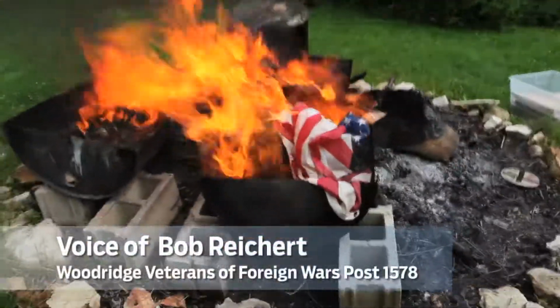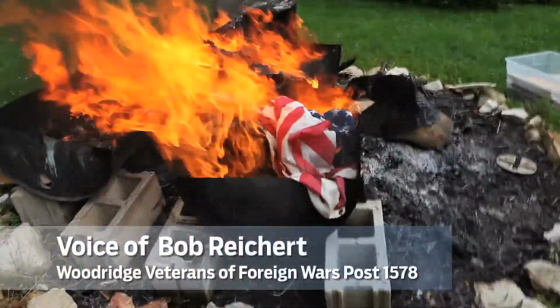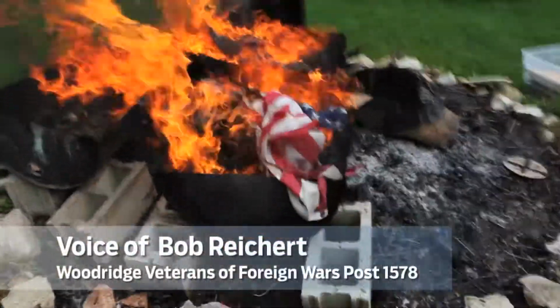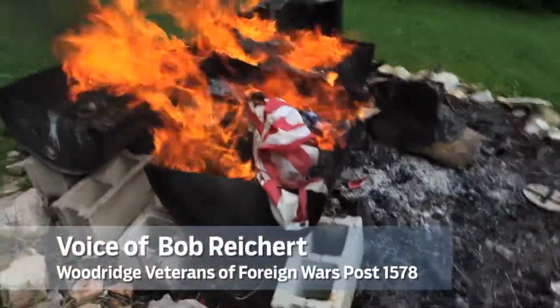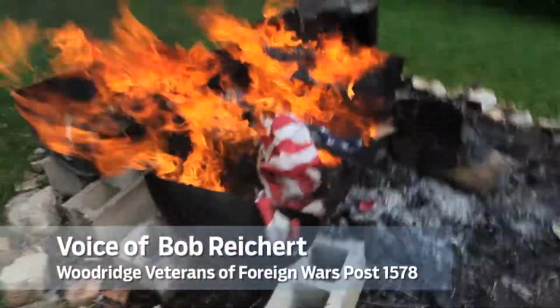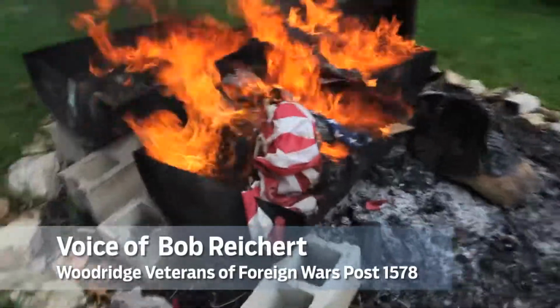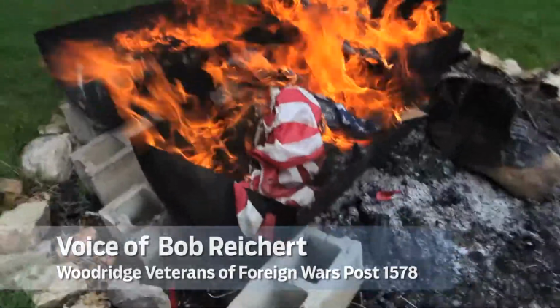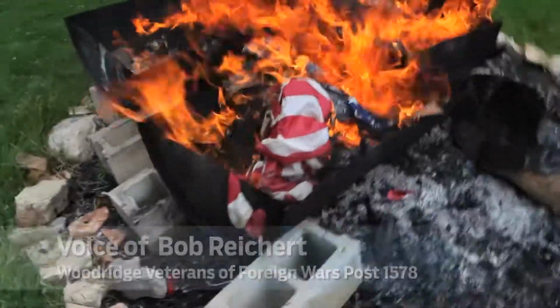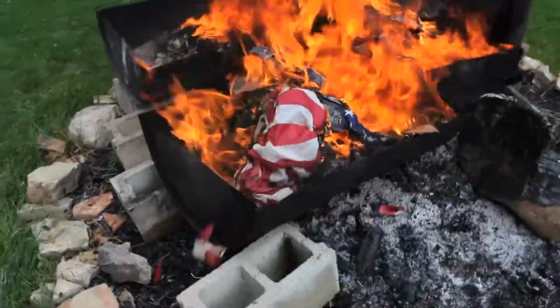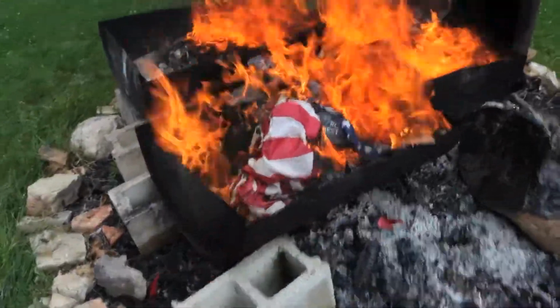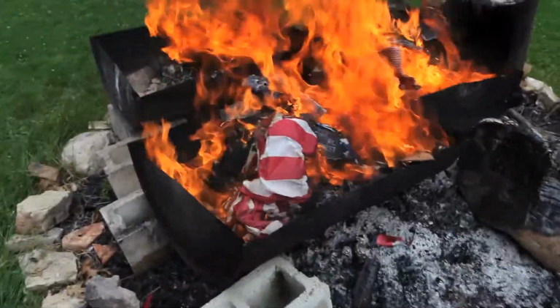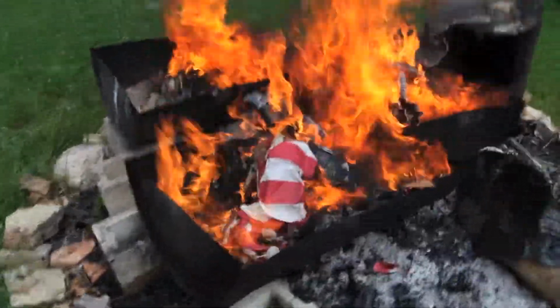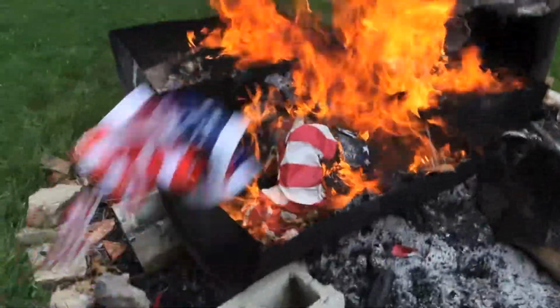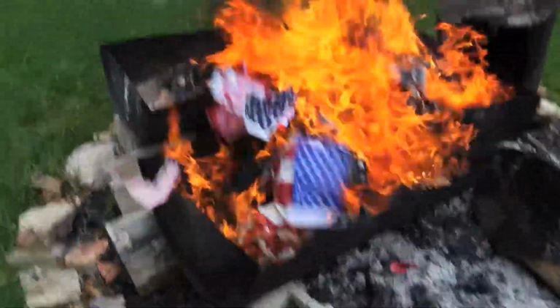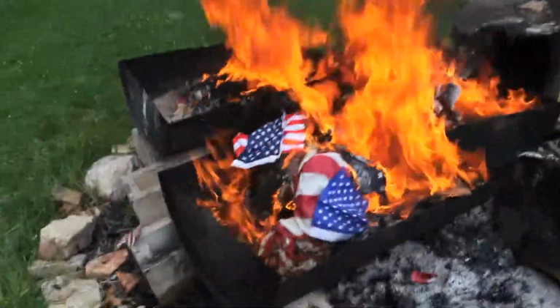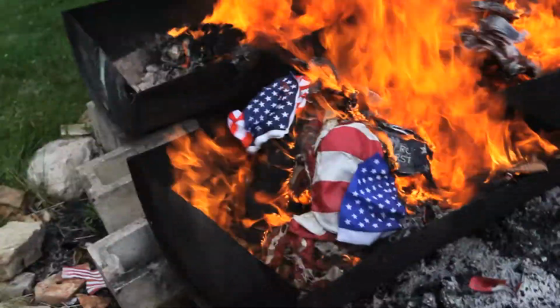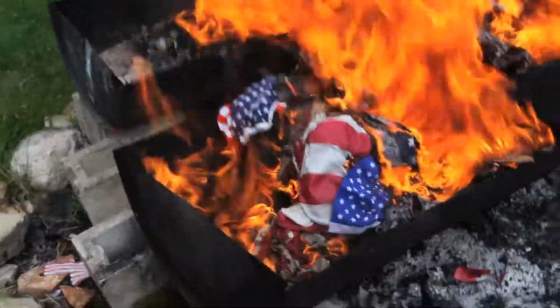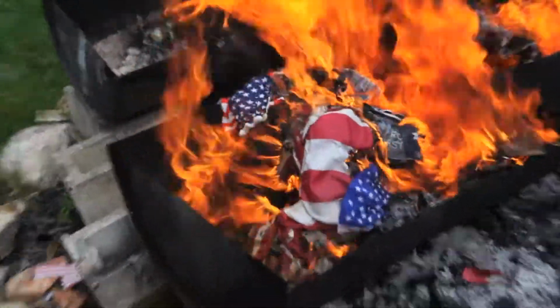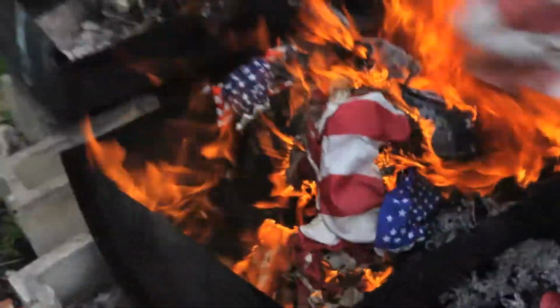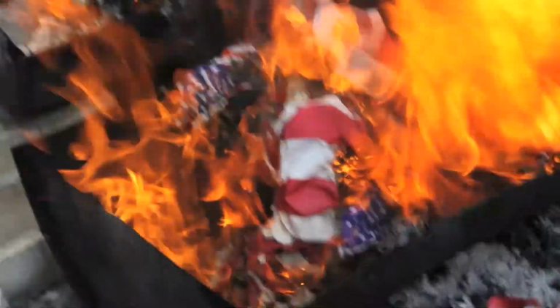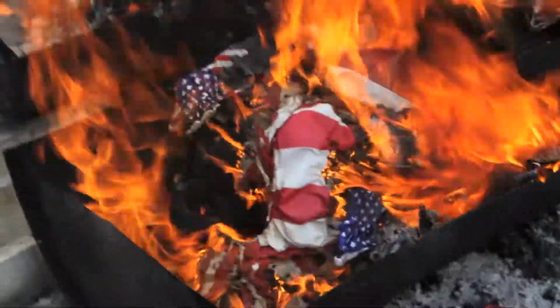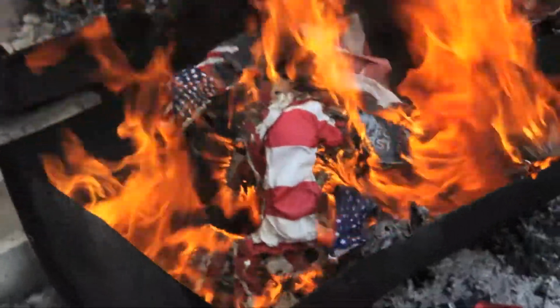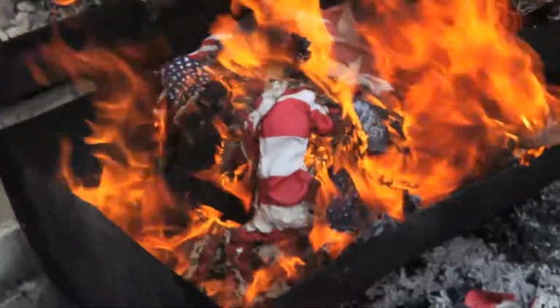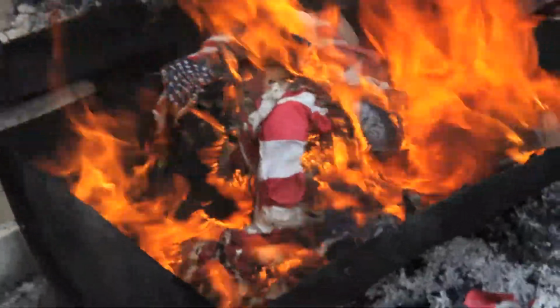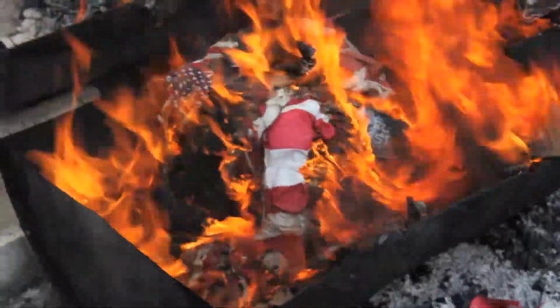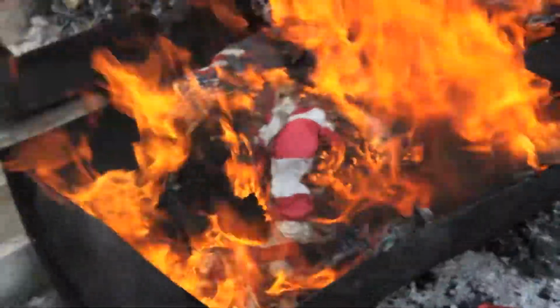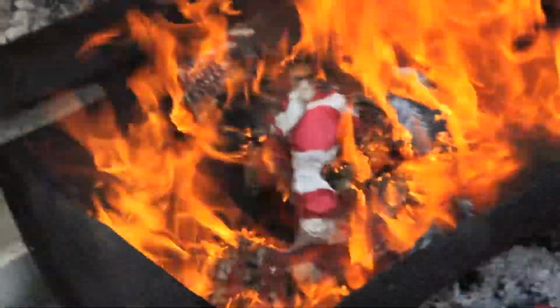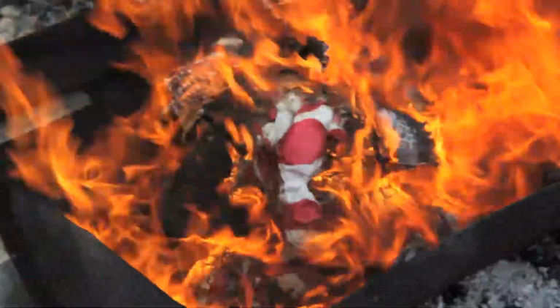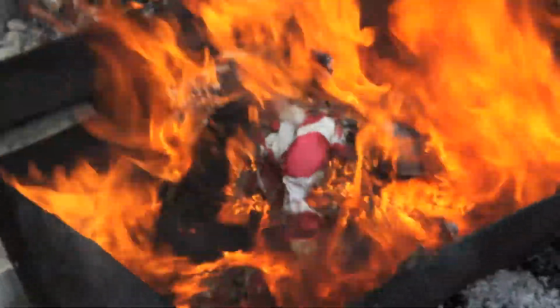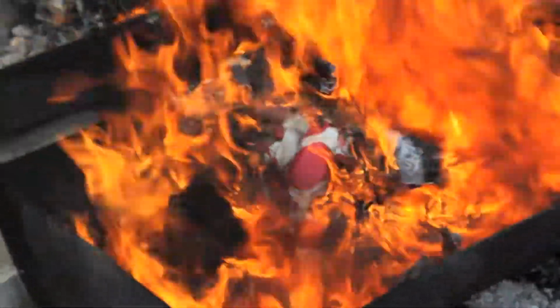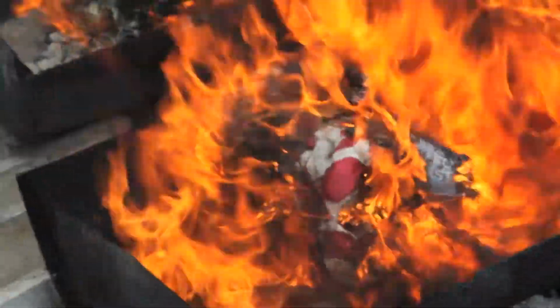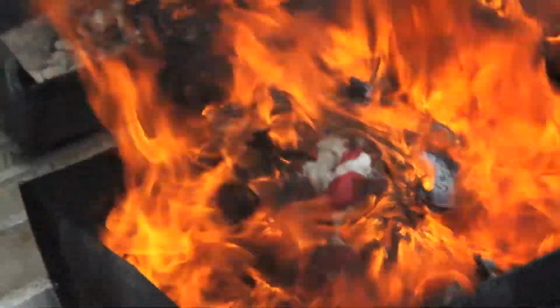The United States flag — Old Glory — becomes worn, torn, faded, or badly soiled. It is time to replace it with a new flag, and the old one should be retired with all the dignity and respect befitting our nation's flag.